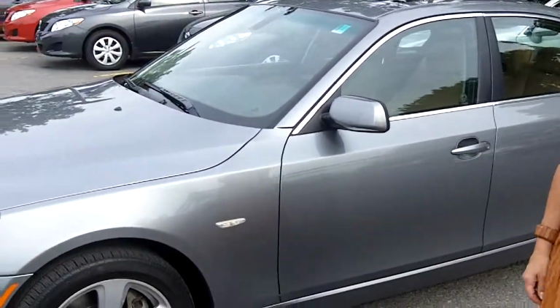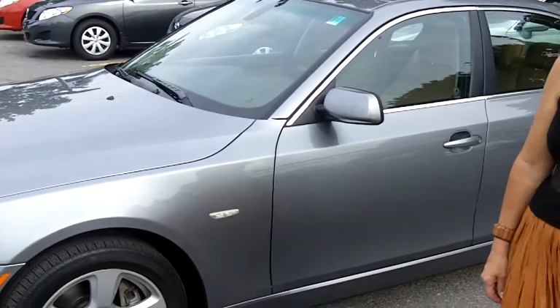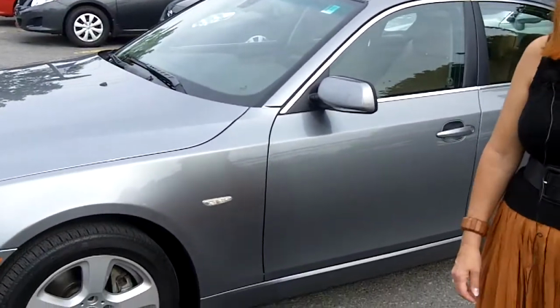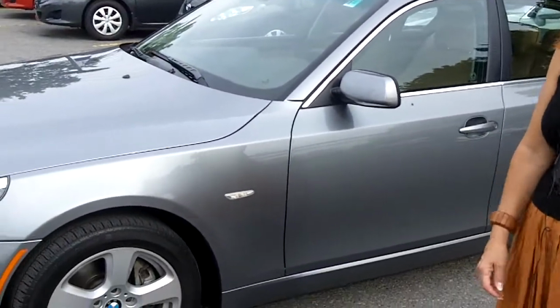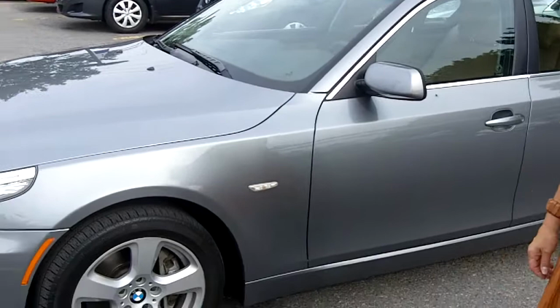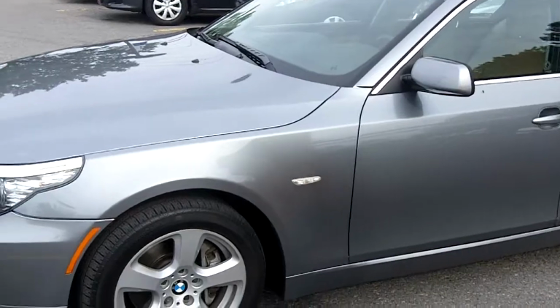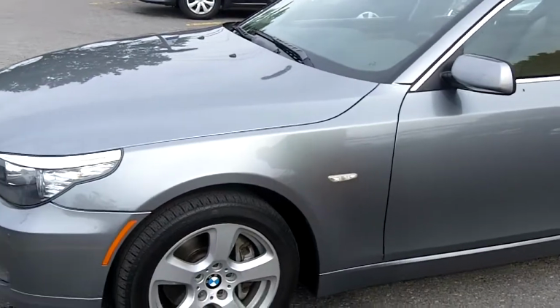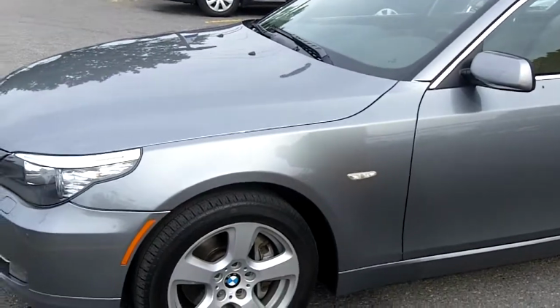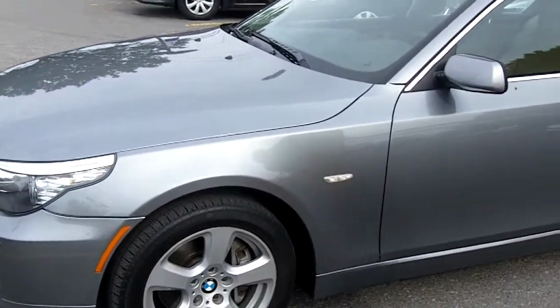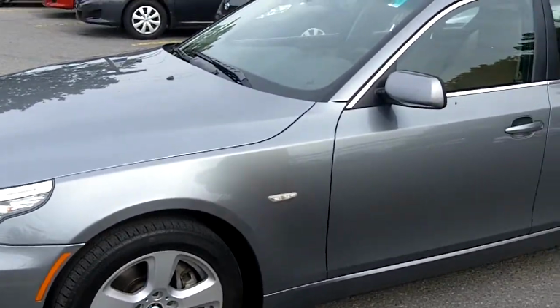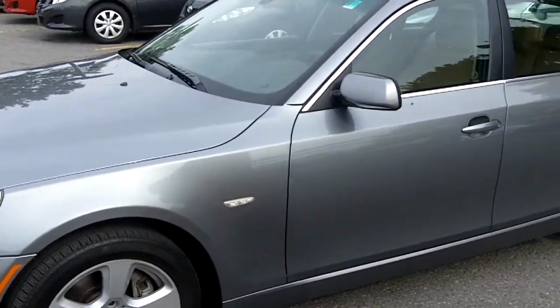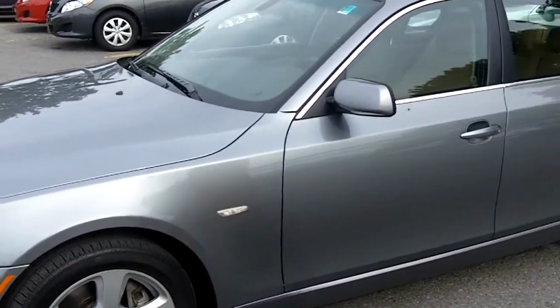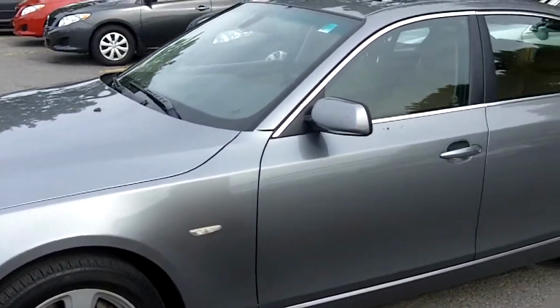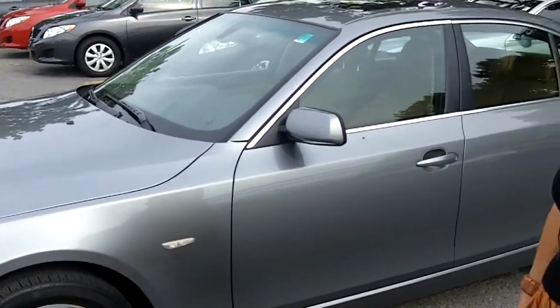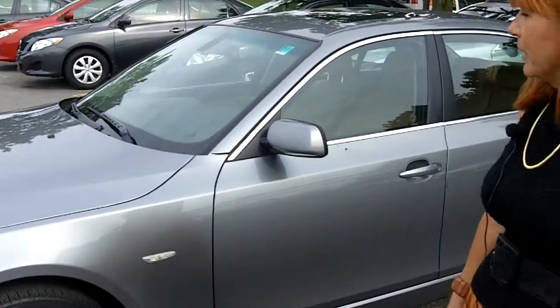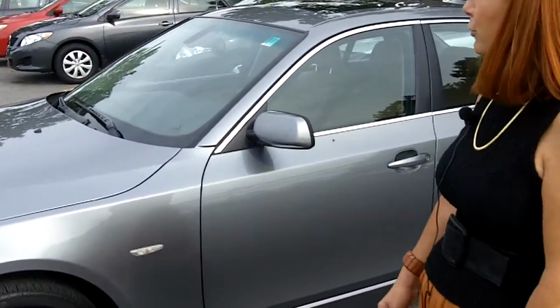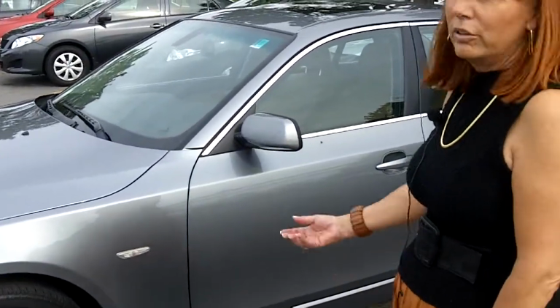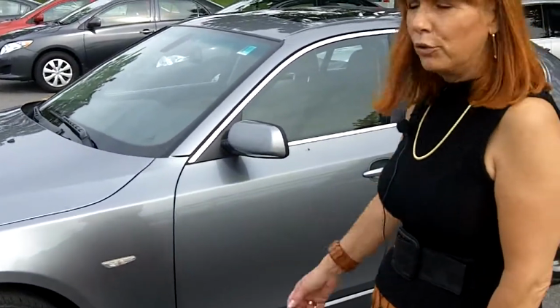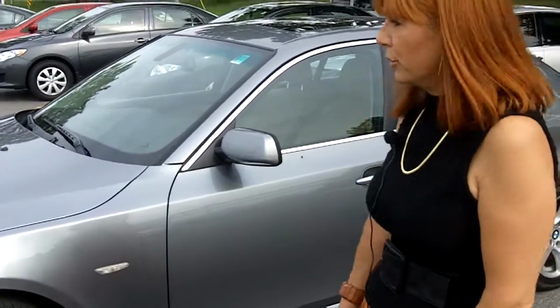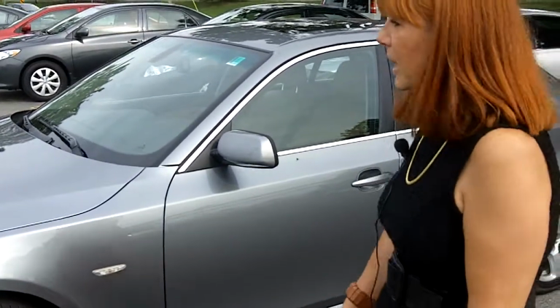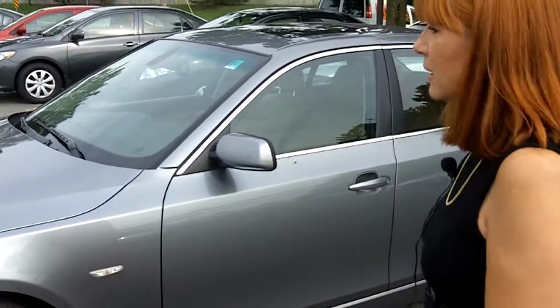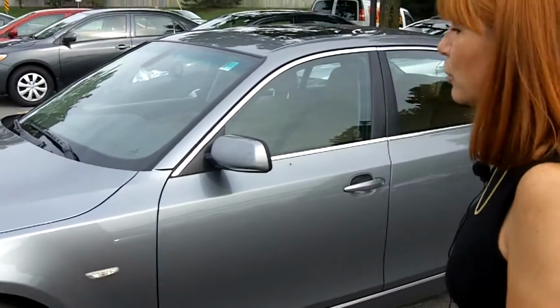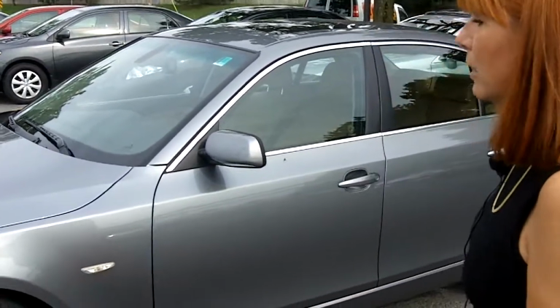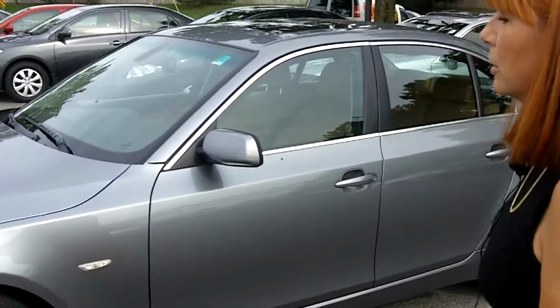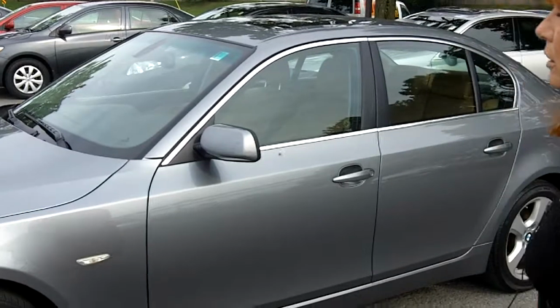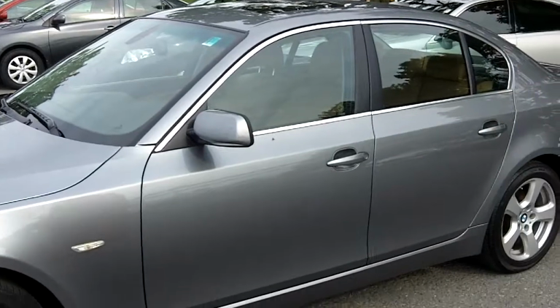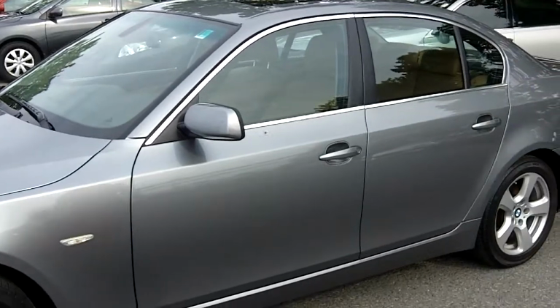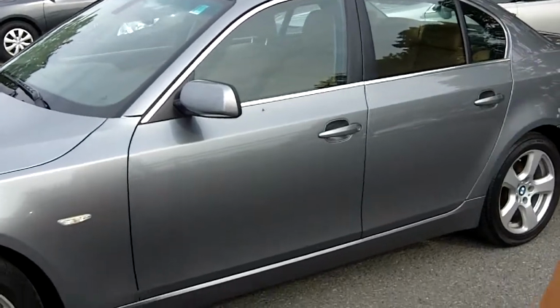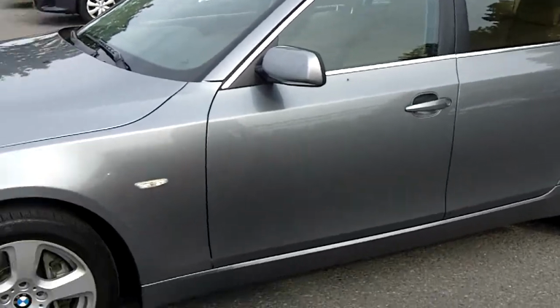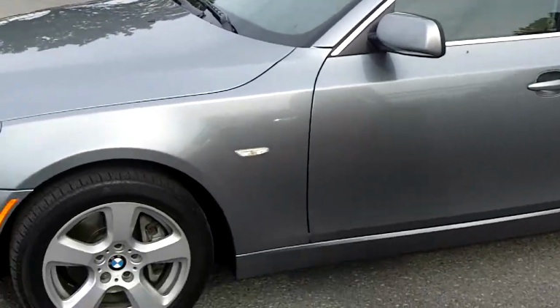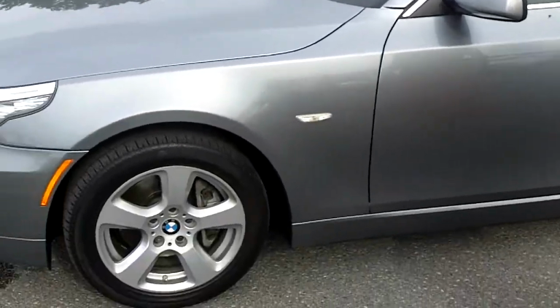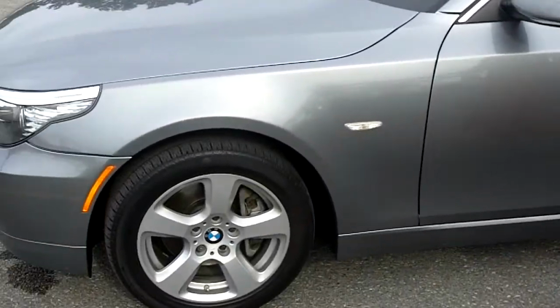Beautiful car, very, very clean car. It's, of course, a four-door sedan, grey in color, with a 3.0-litre engine.